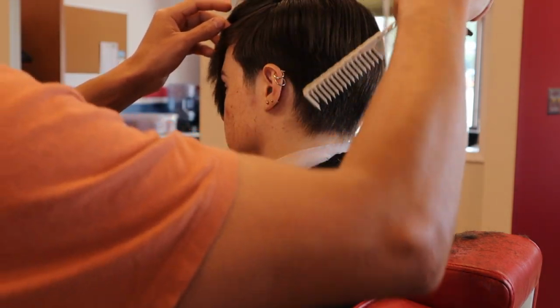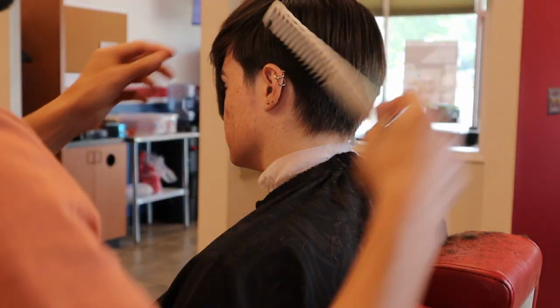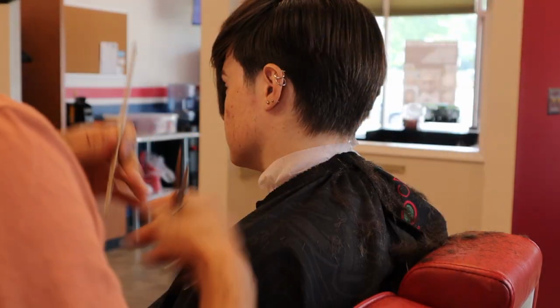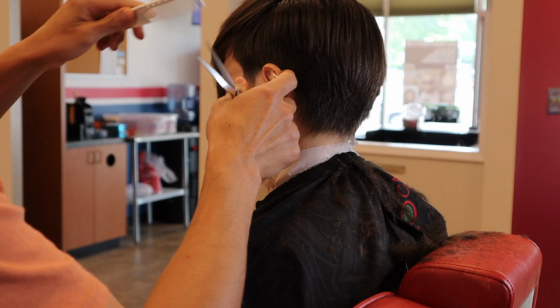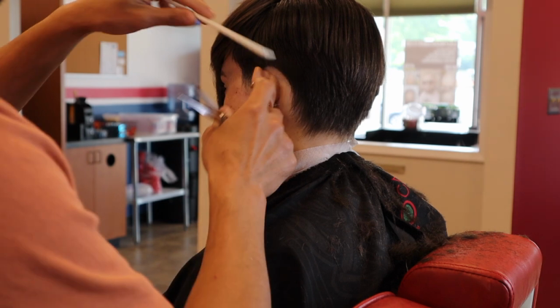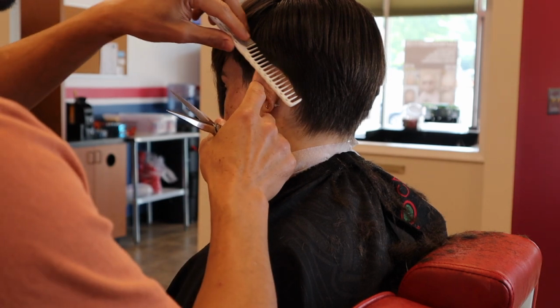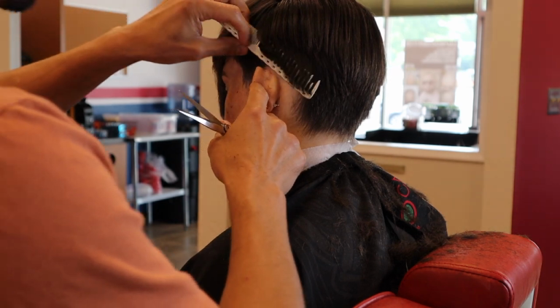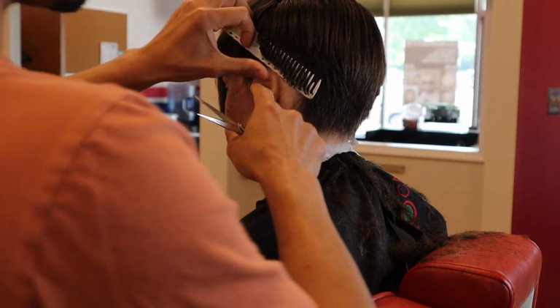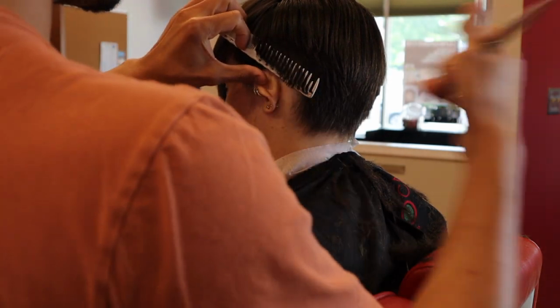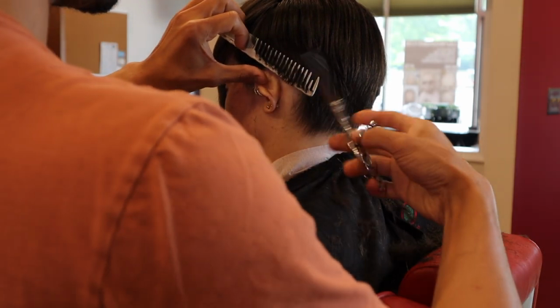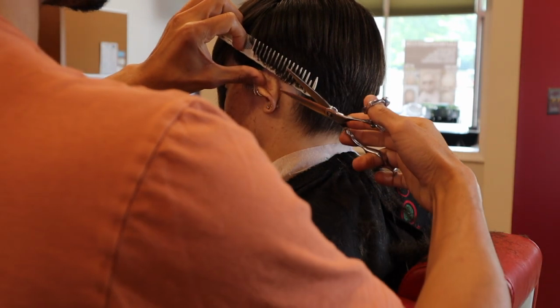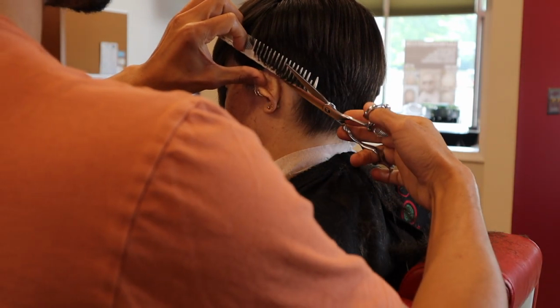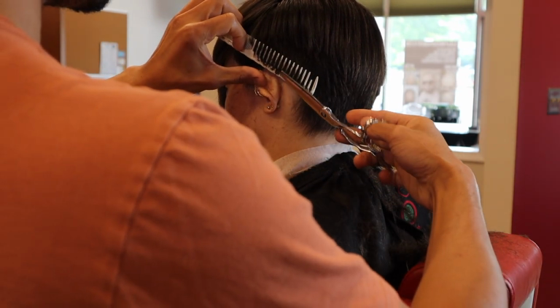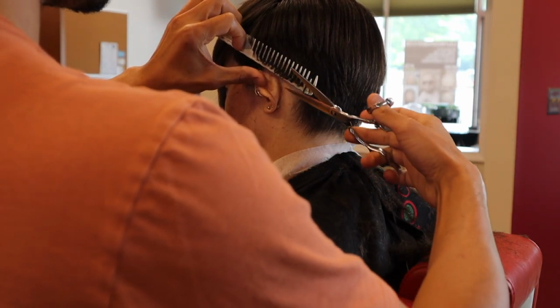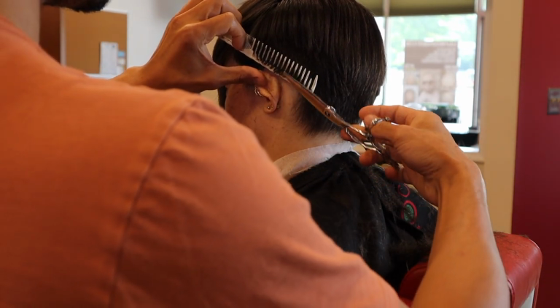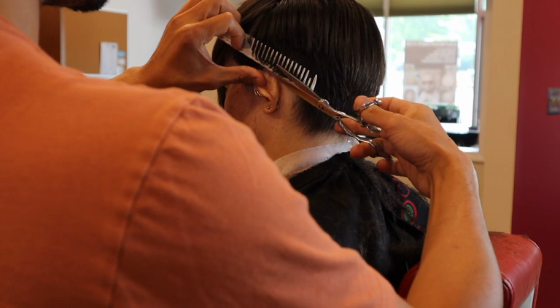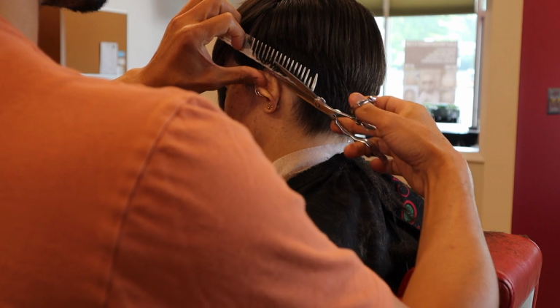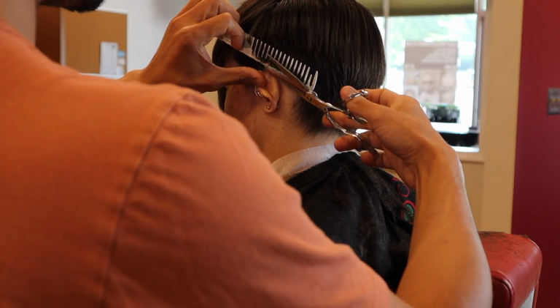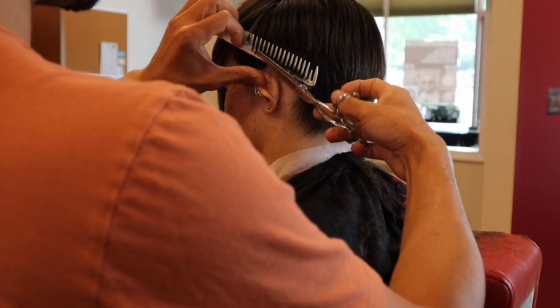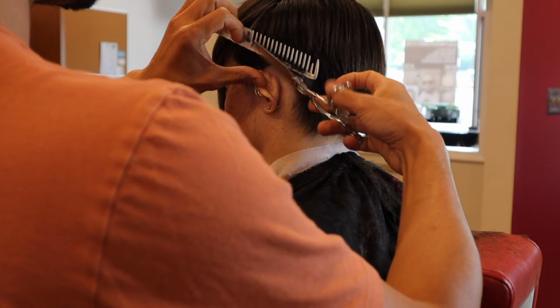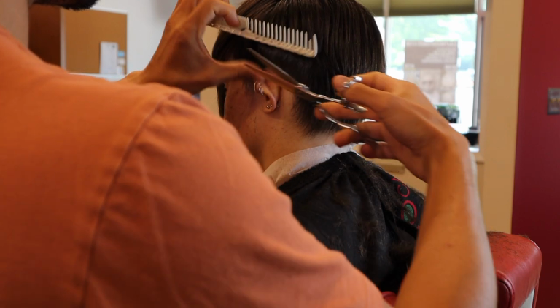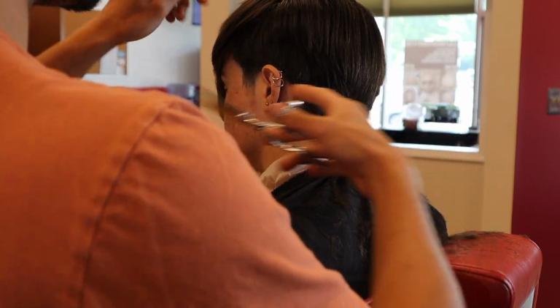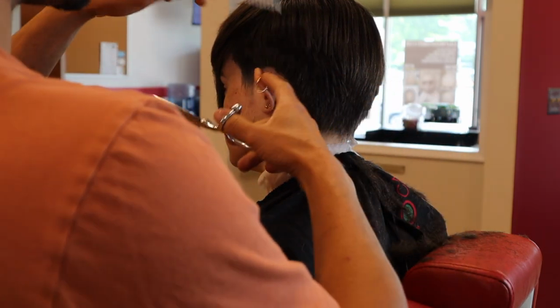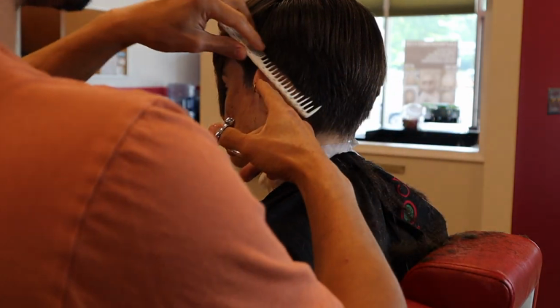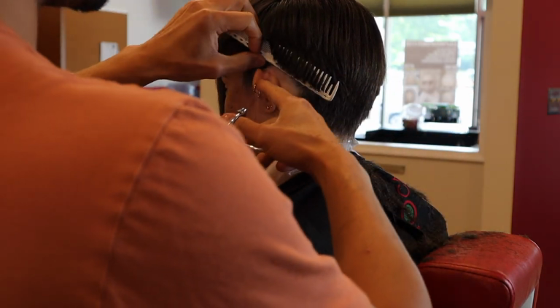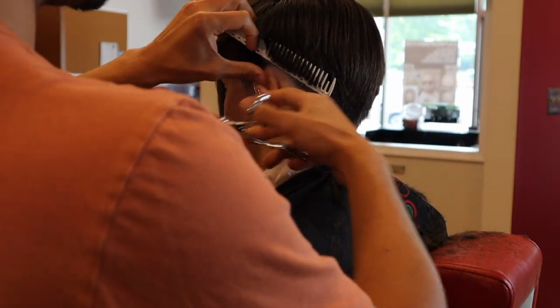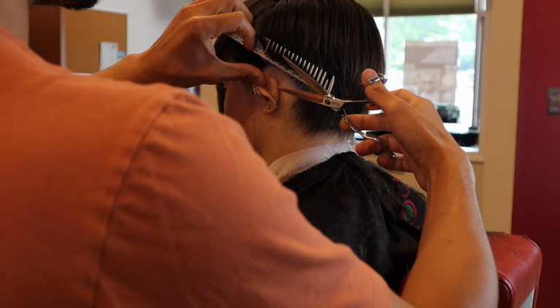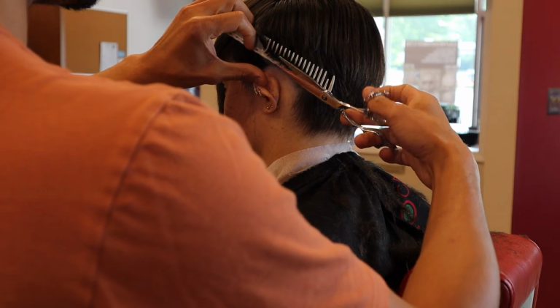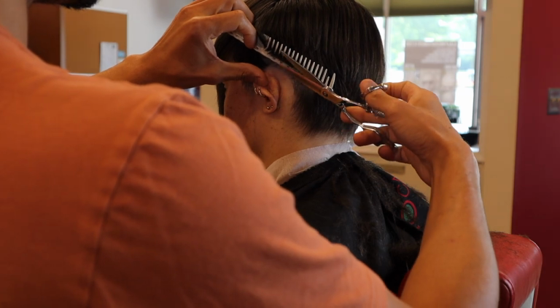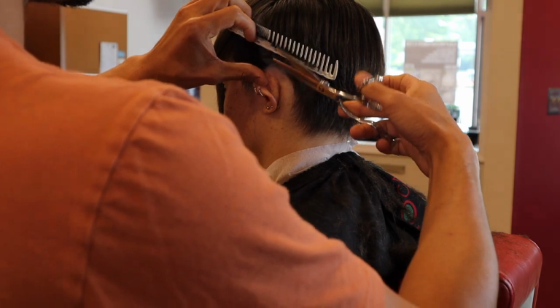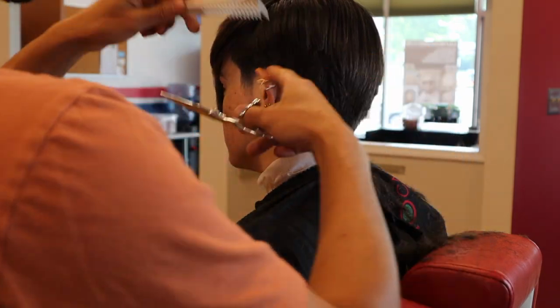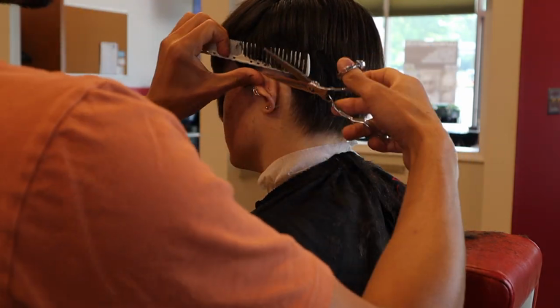Being mindful of that ear — and if you look at the way I'm holding my shears, I'm able to get into some really tight spaces thanks to that swivel thumb.